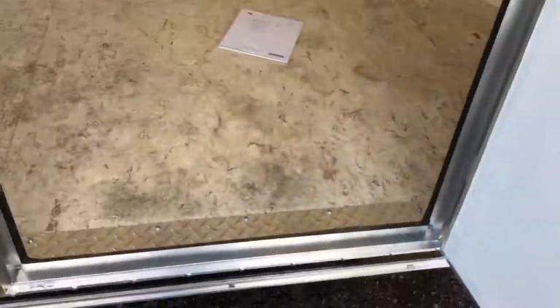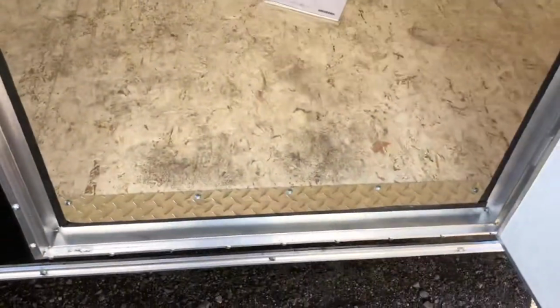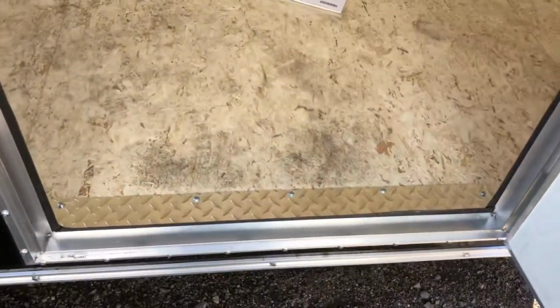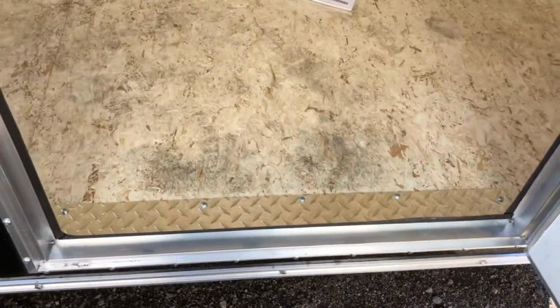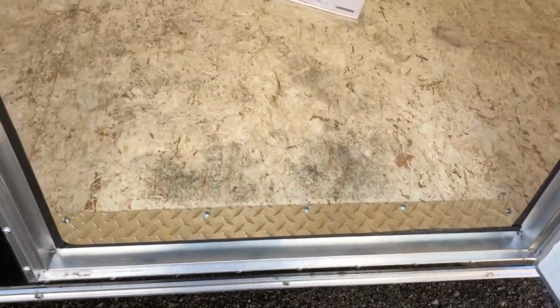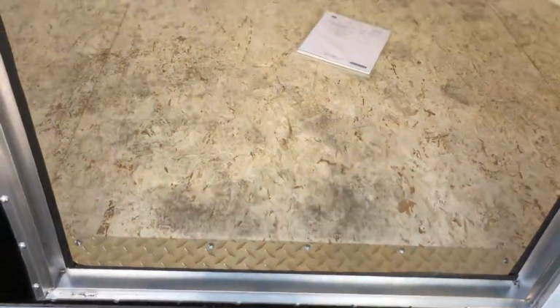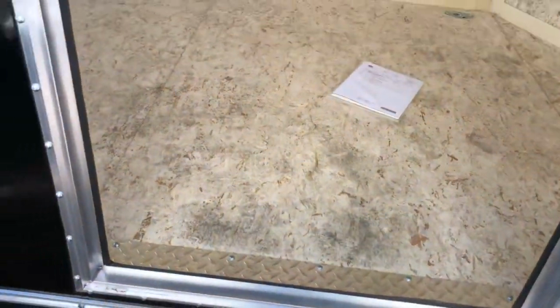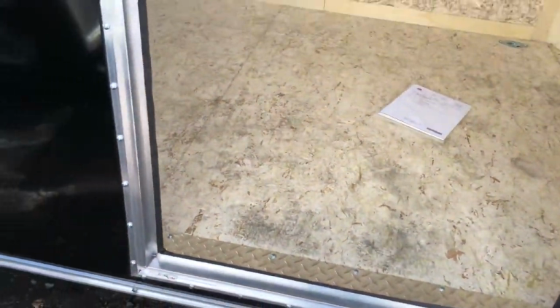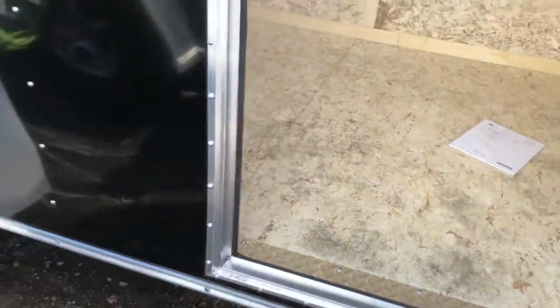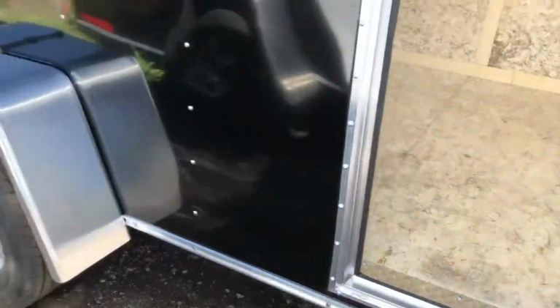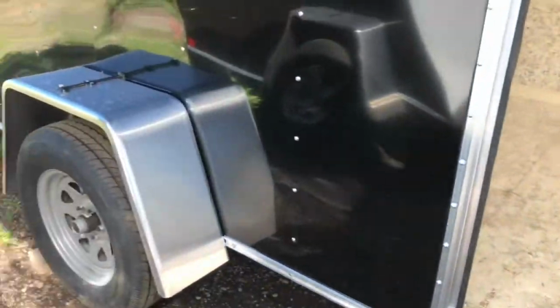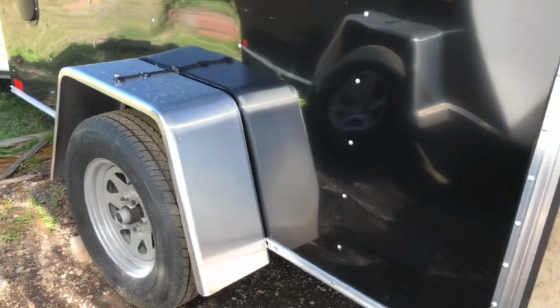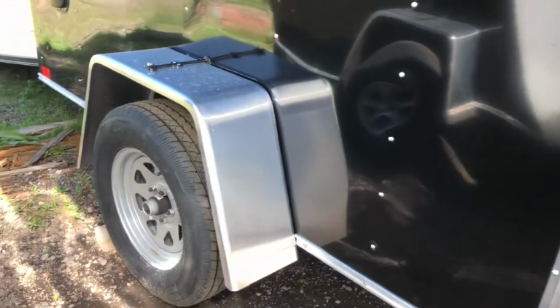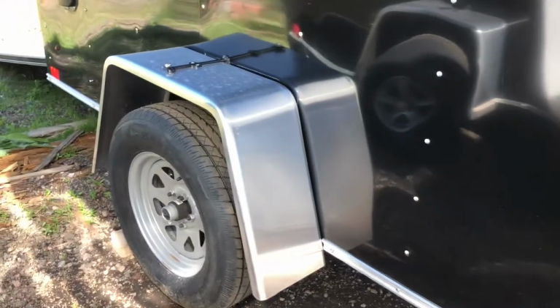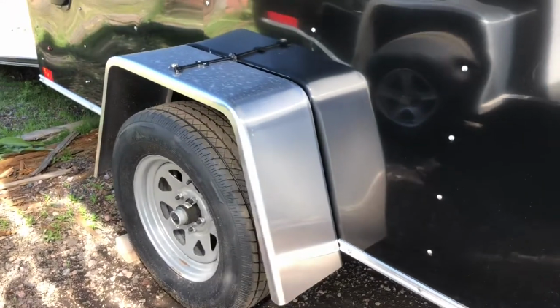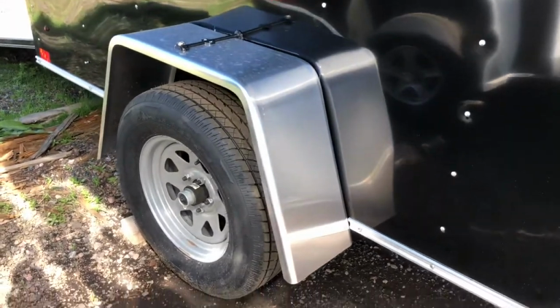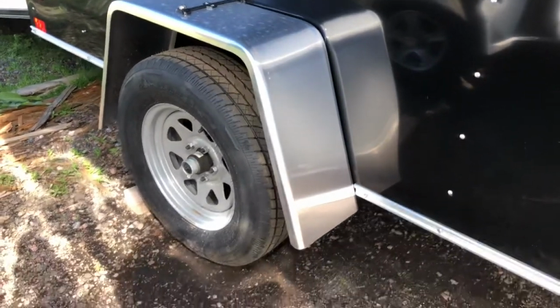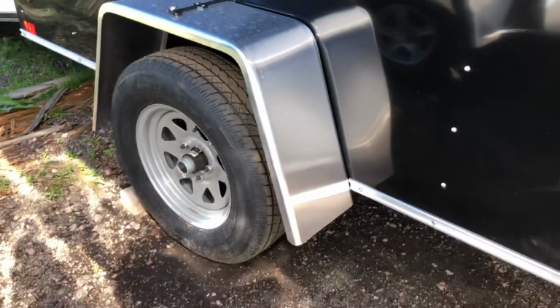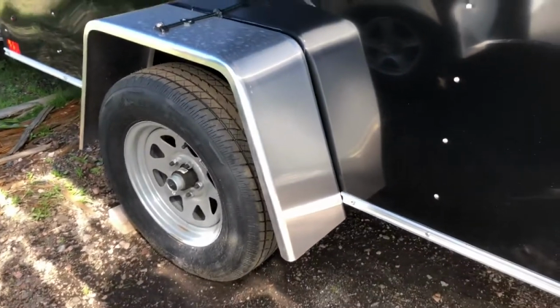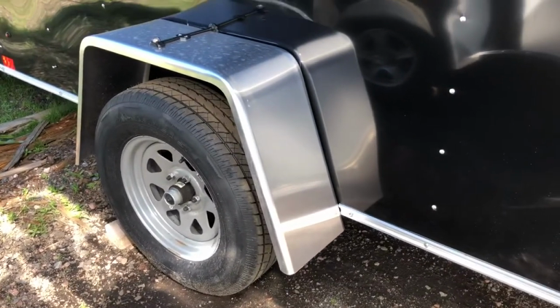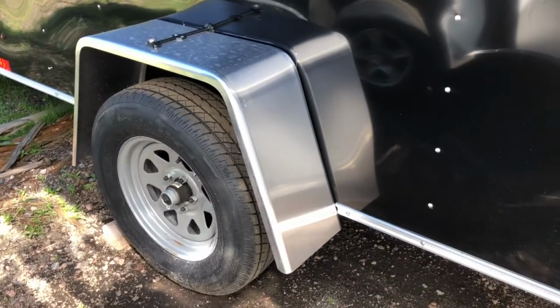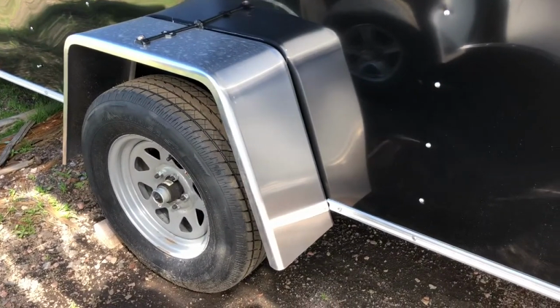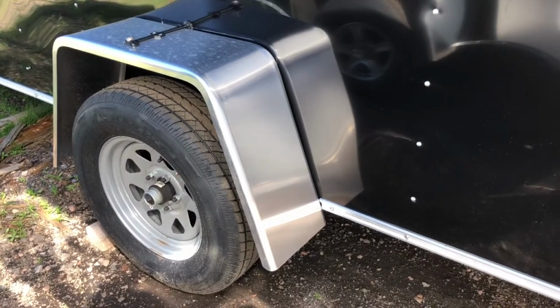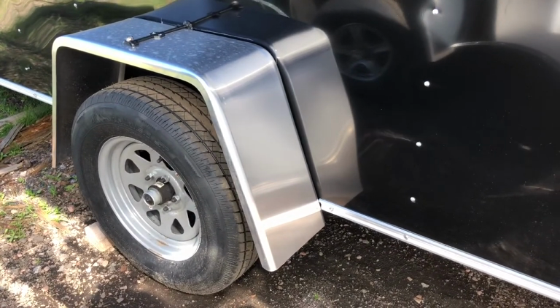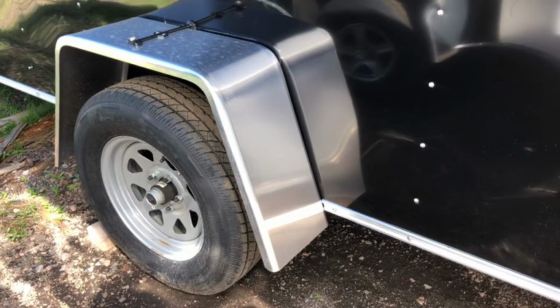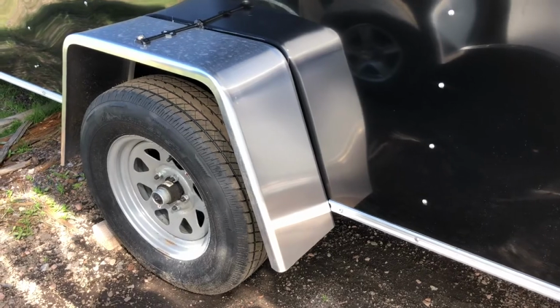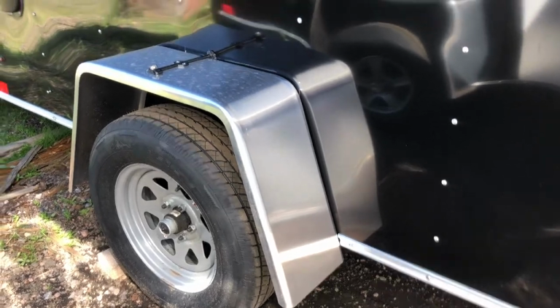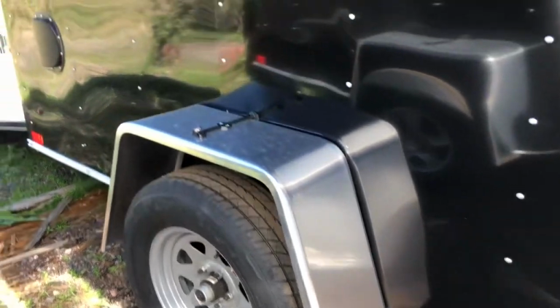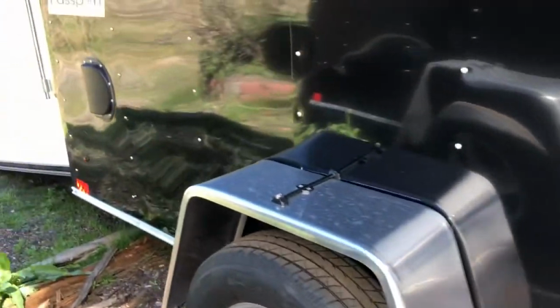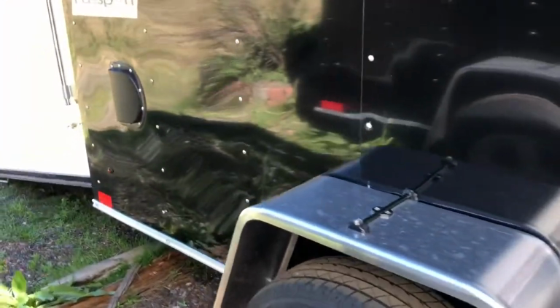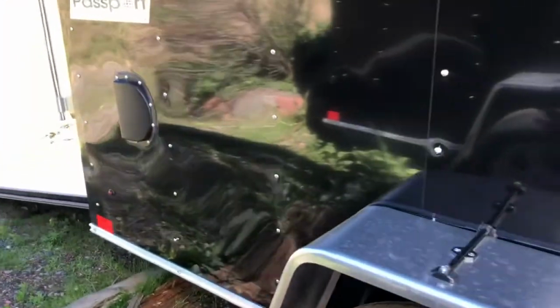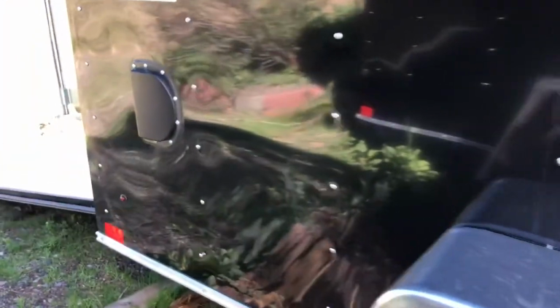We also have a nice diamond plate kick plate right here. Let's go around the outside and we'll finish the inside. 3,500 pound axle, and you also have a 15-inch tire. These are radial tires with Hallmark as well, and then we also have the side vents.